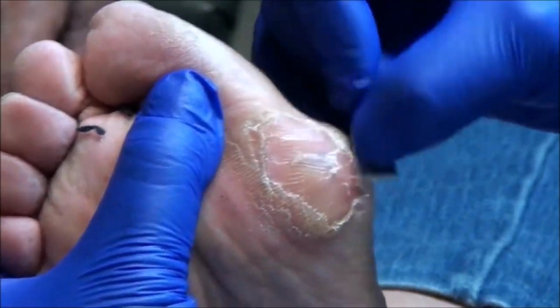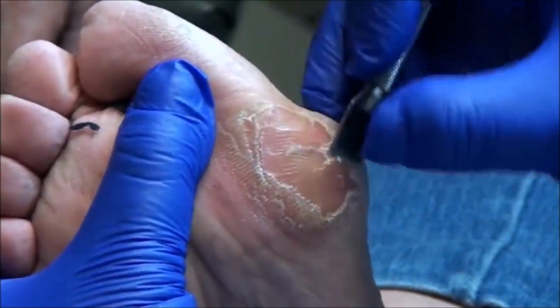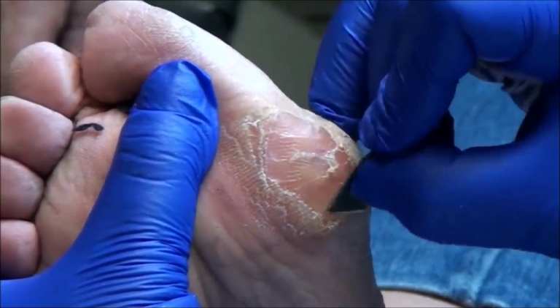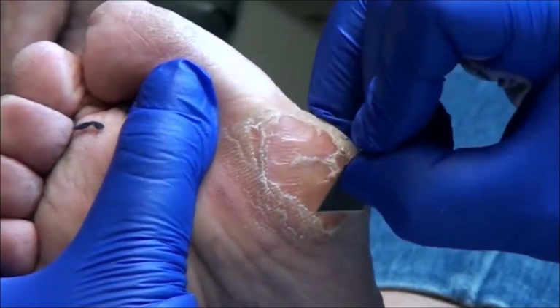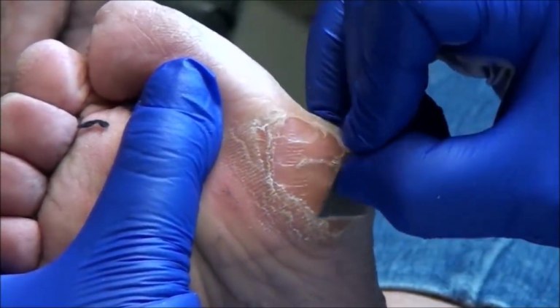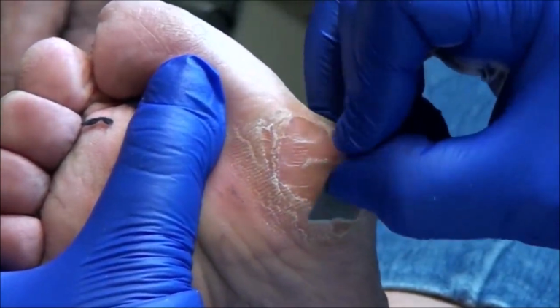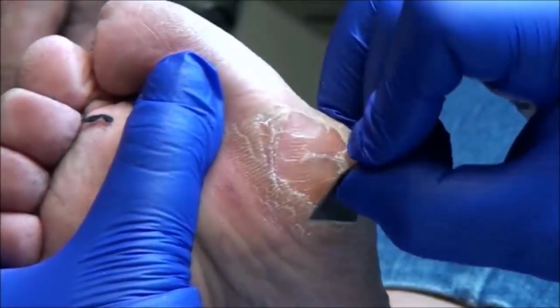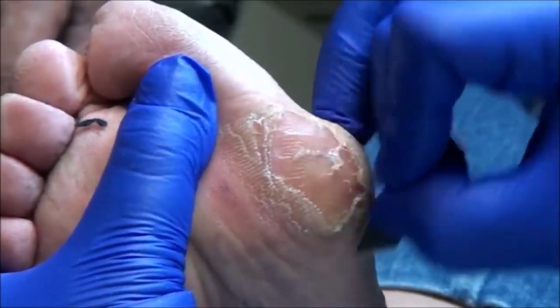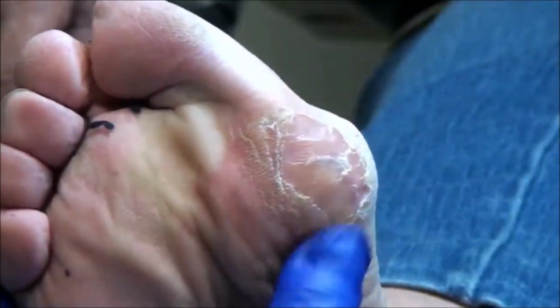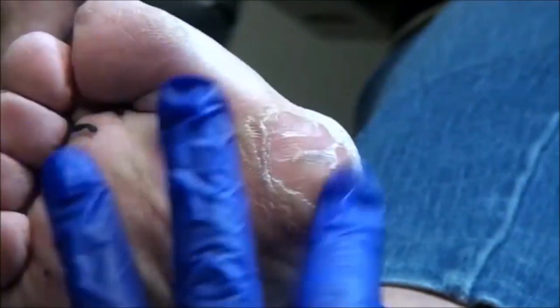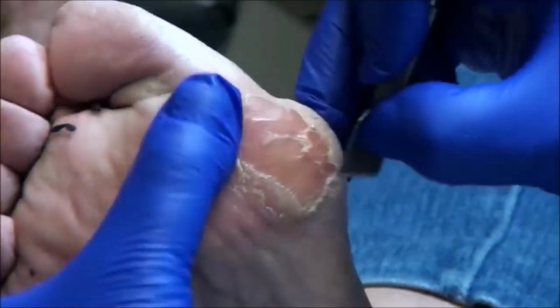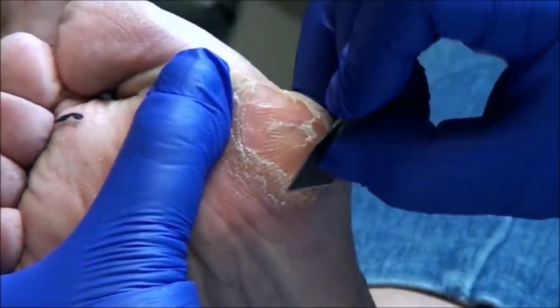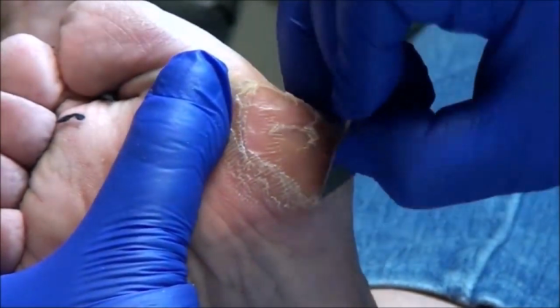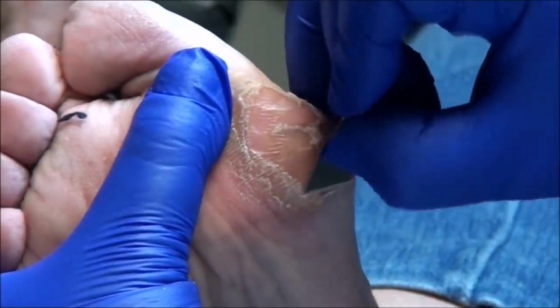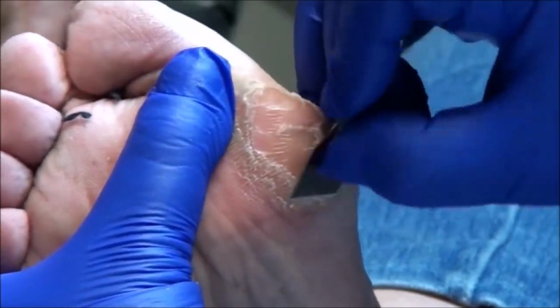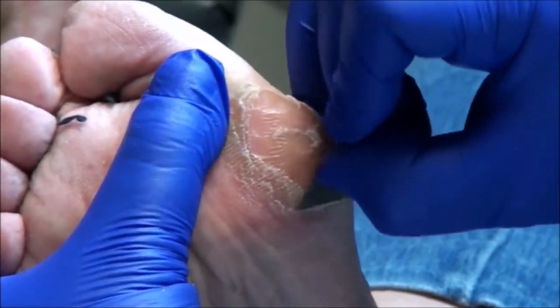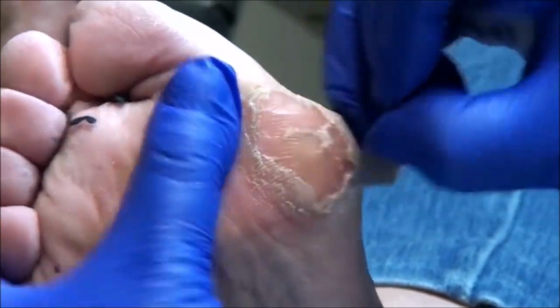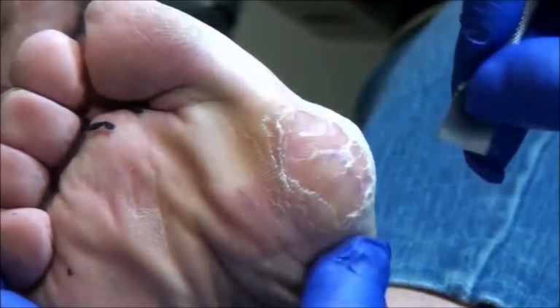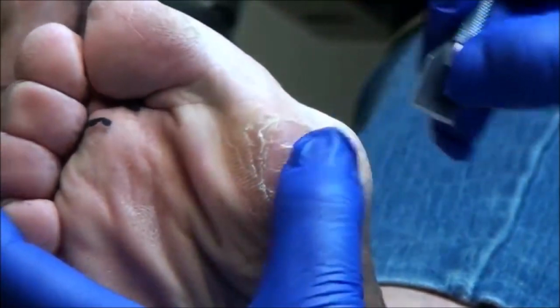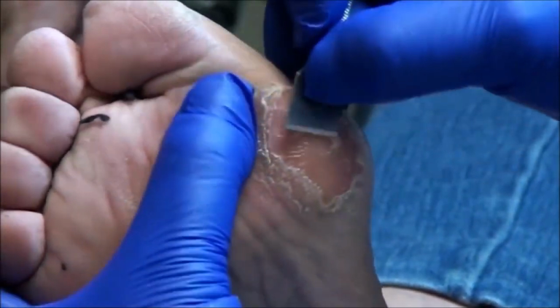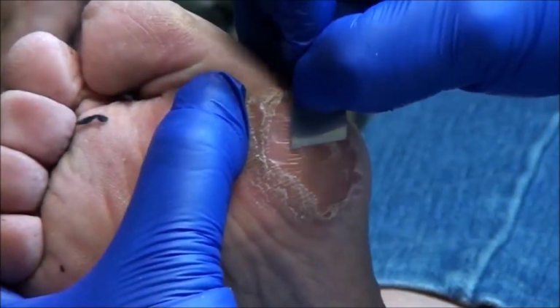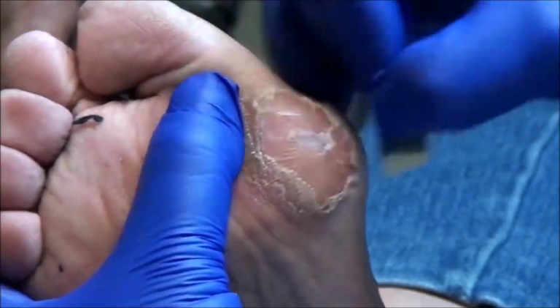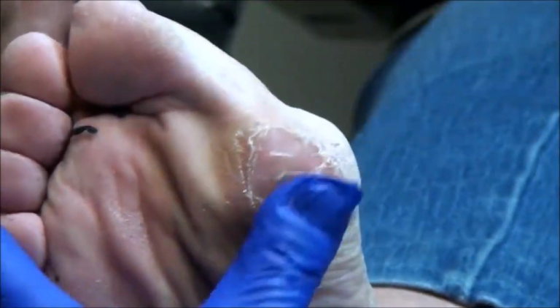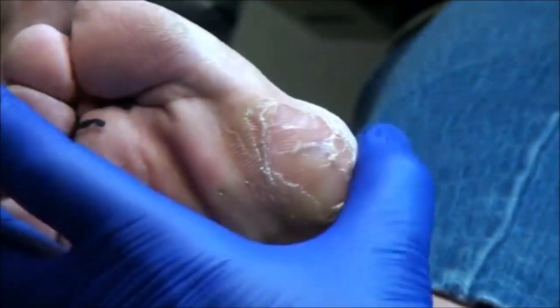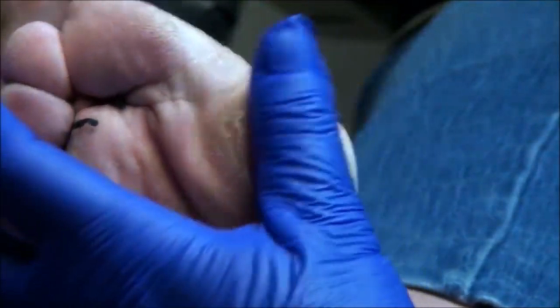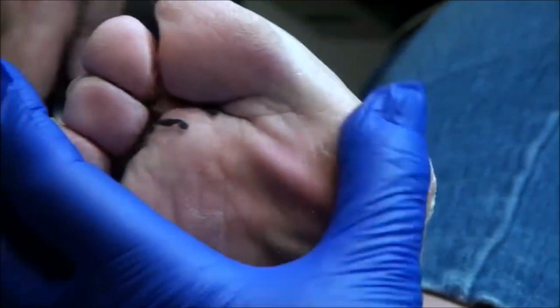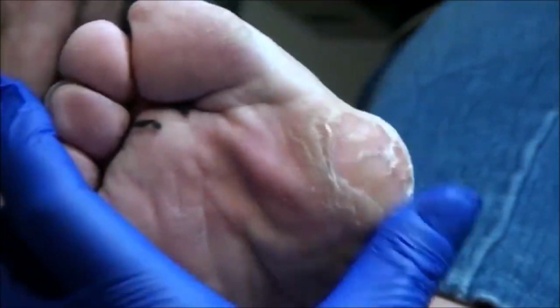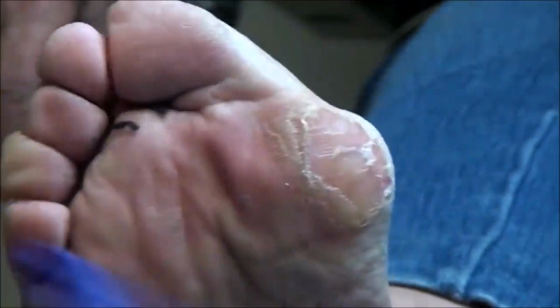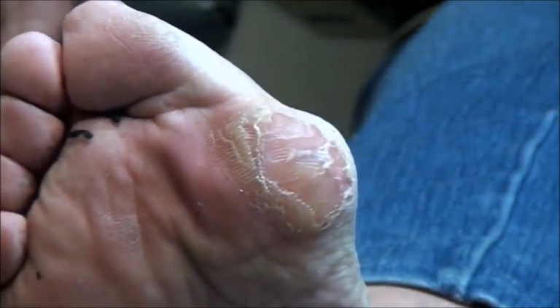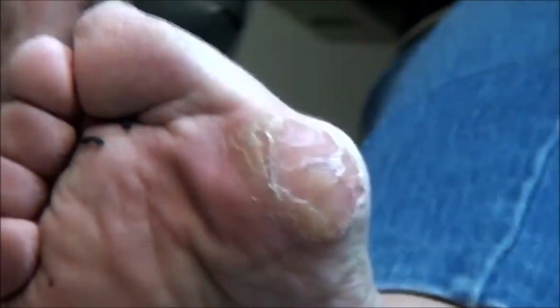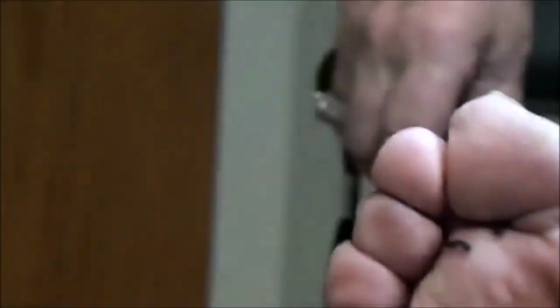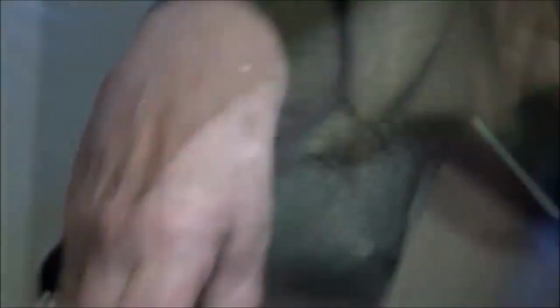I think we took off about a pound or two here. Just kidding. So let's do the other foot.